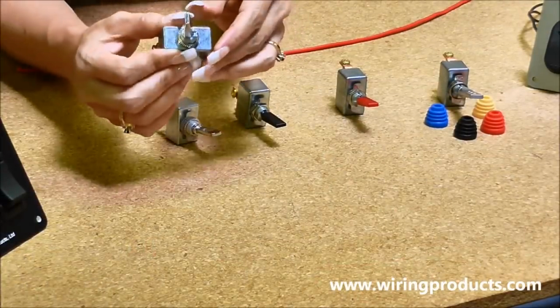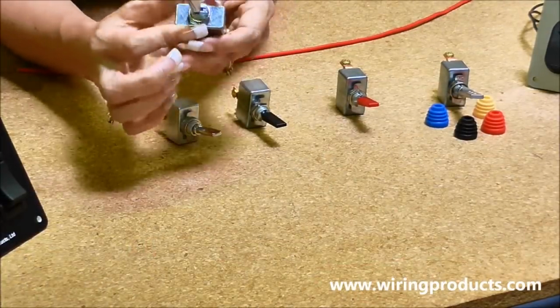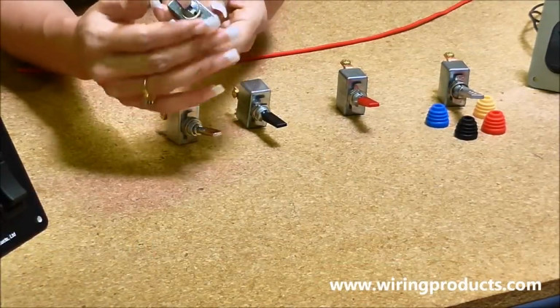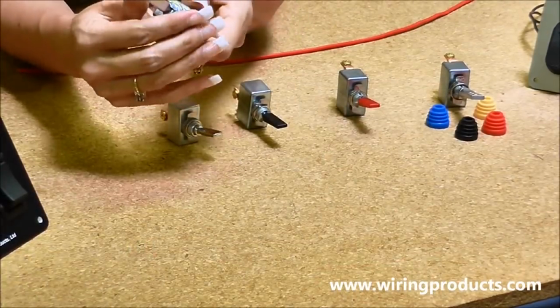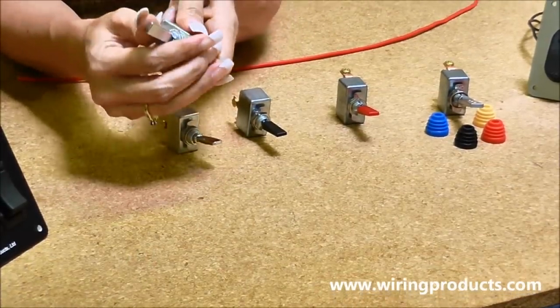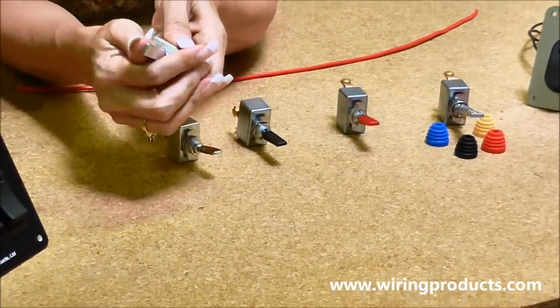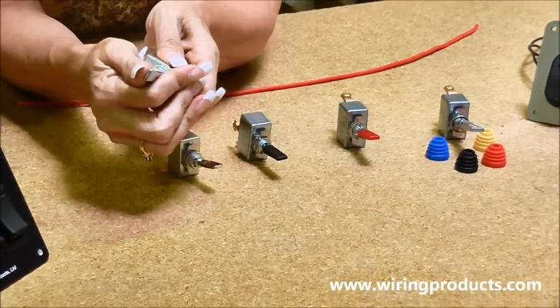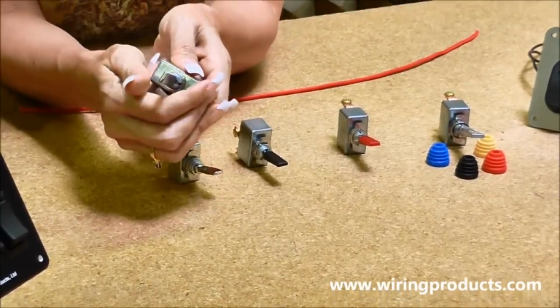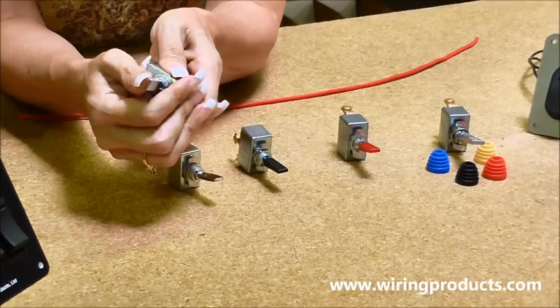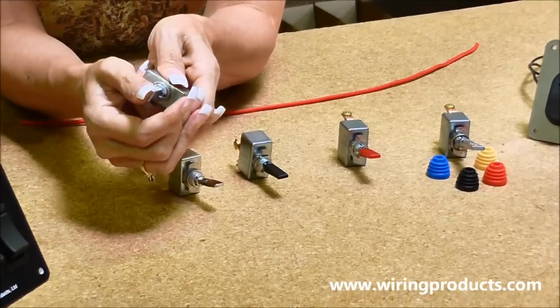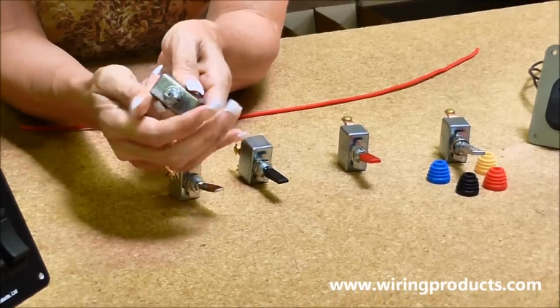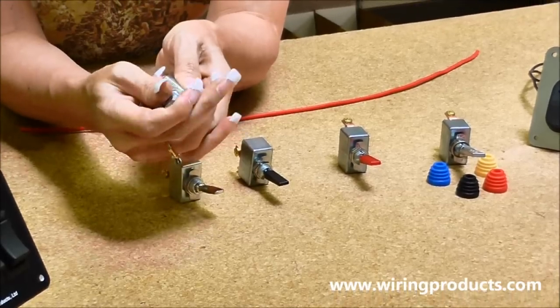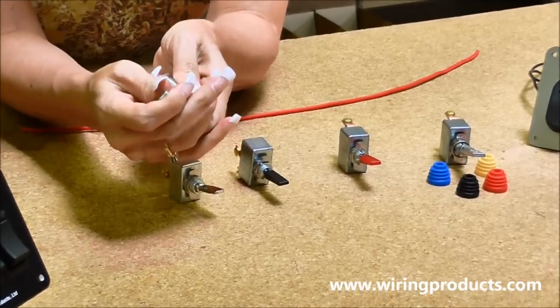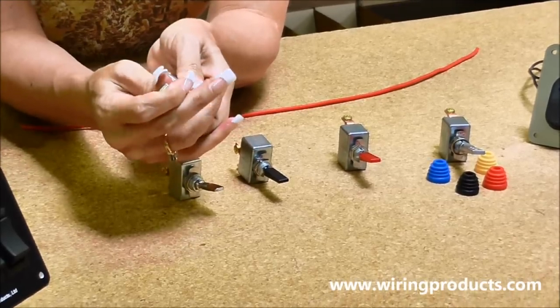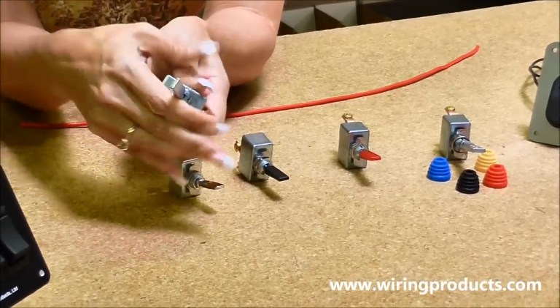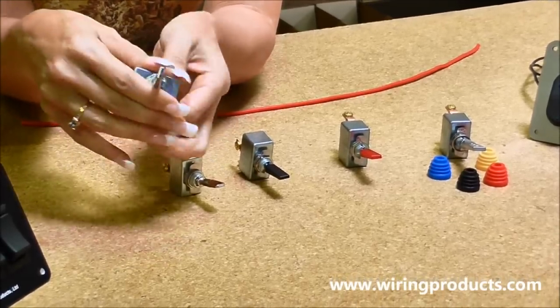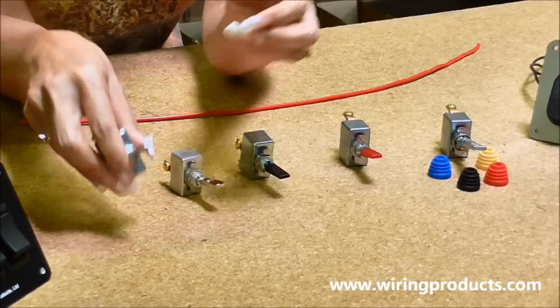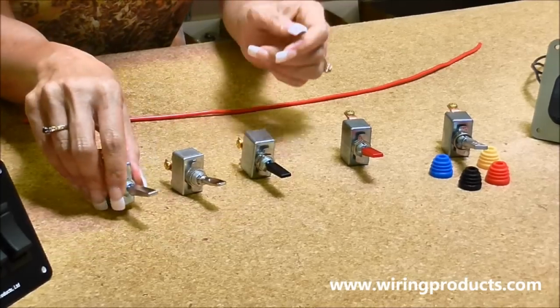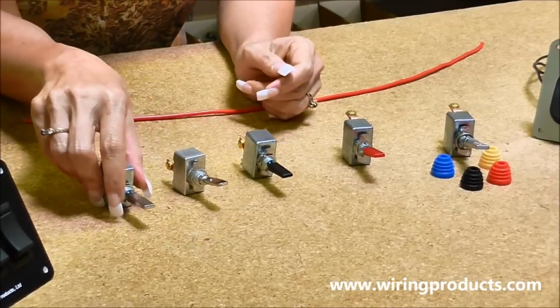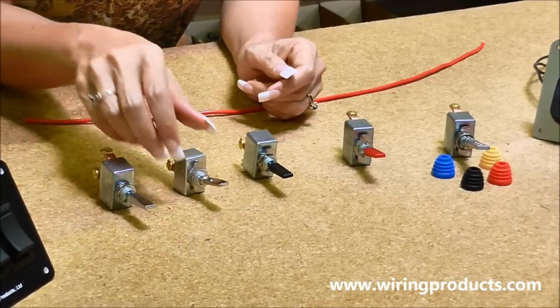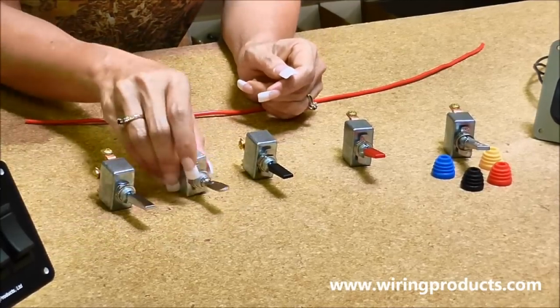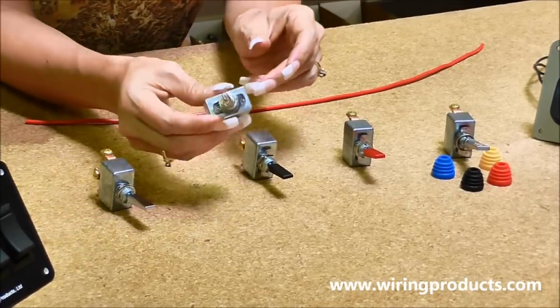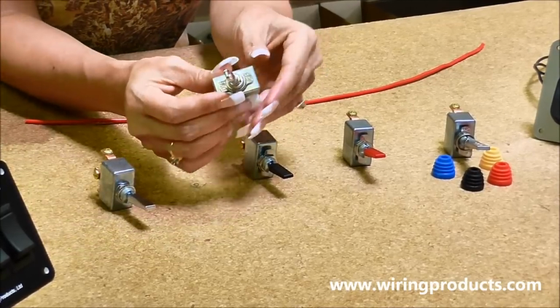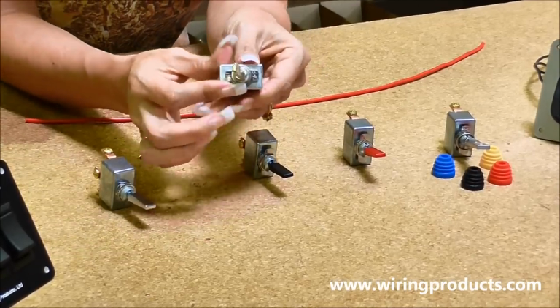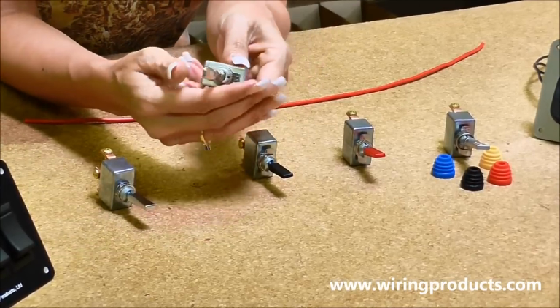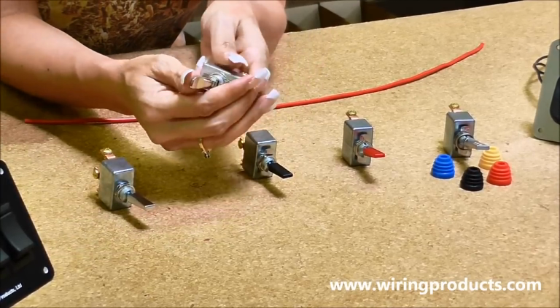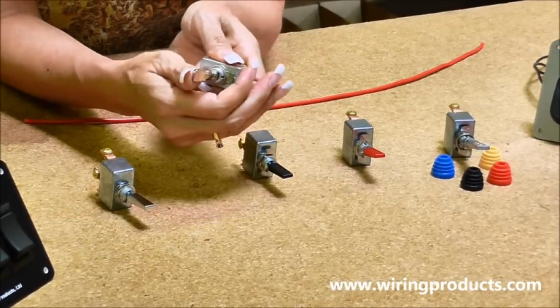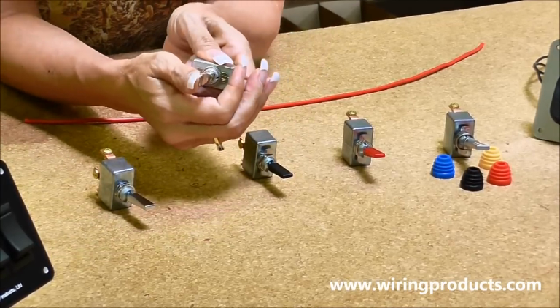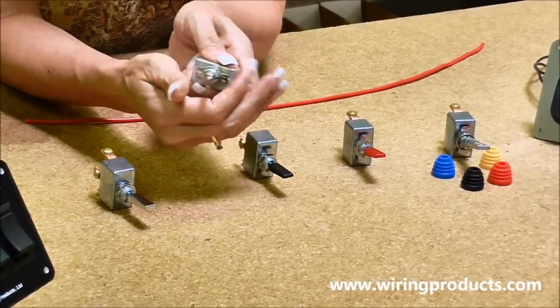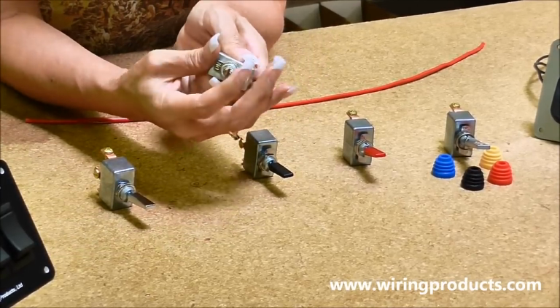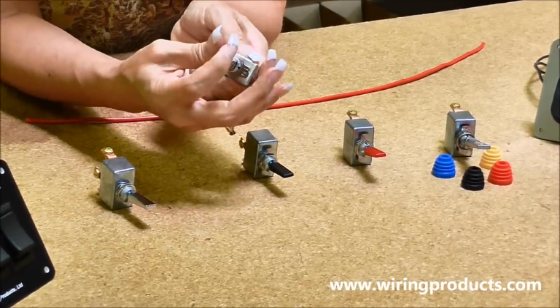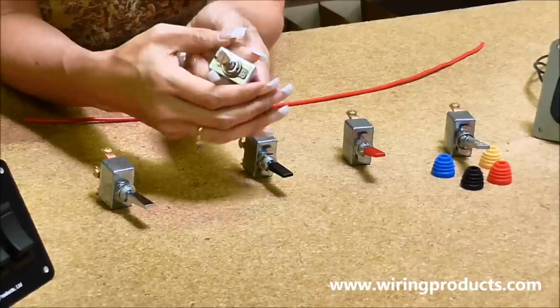This toggle switch is an on, off, on. This toggle switch — they're all 50 amp. This one is an on, off.